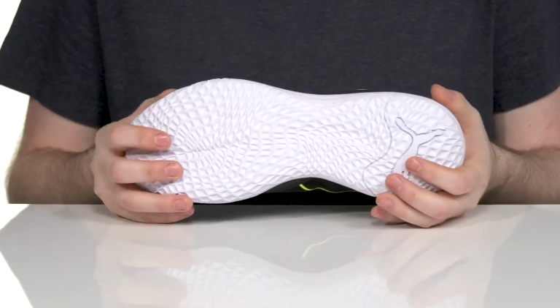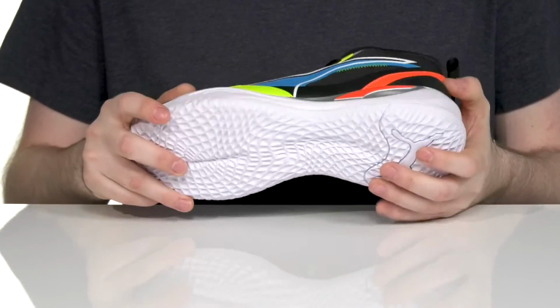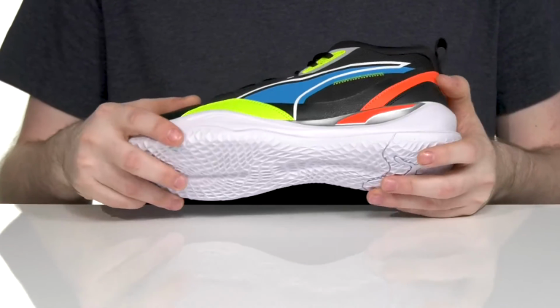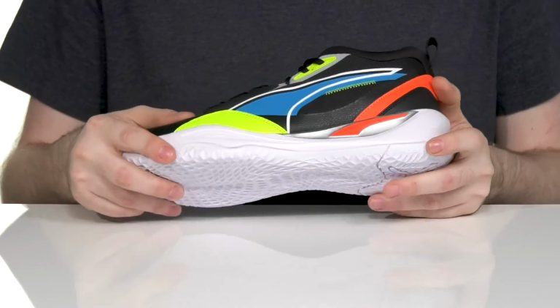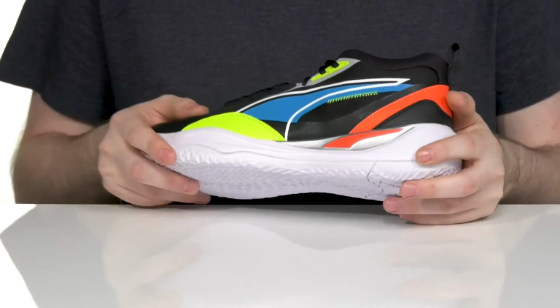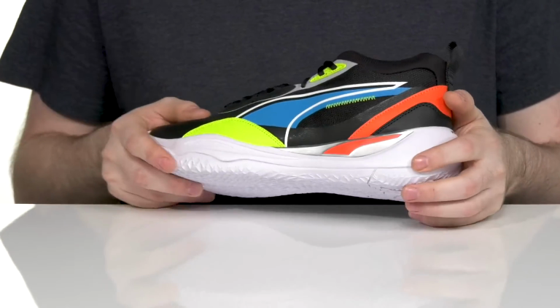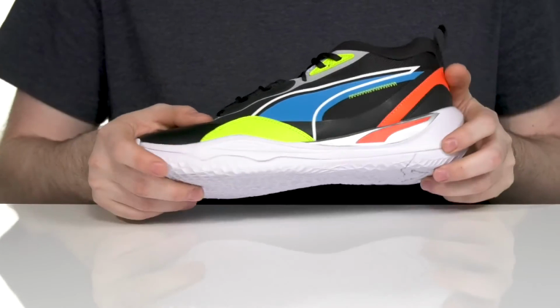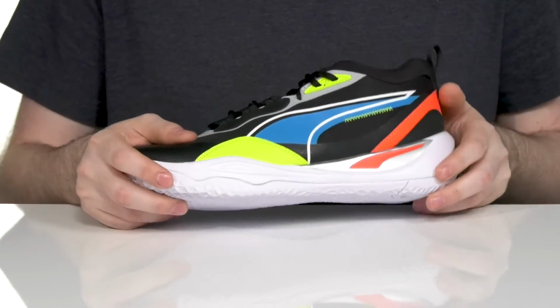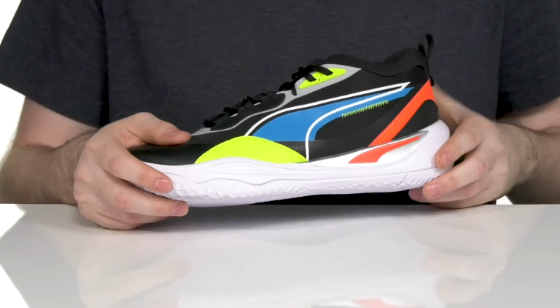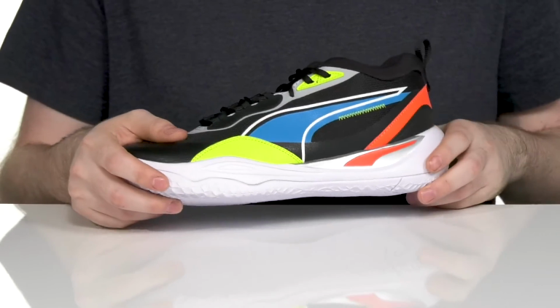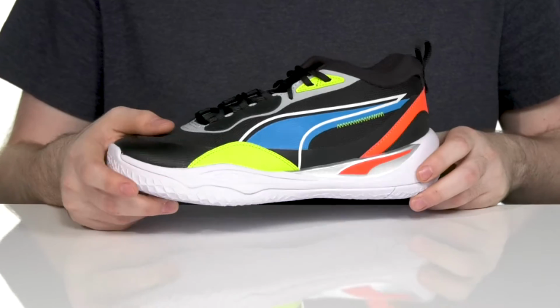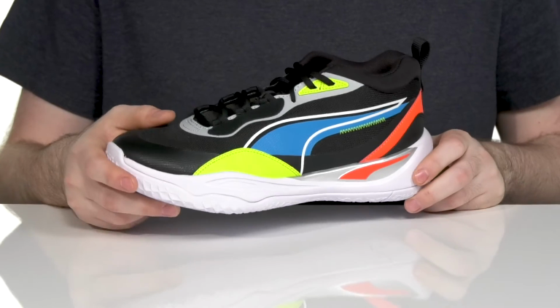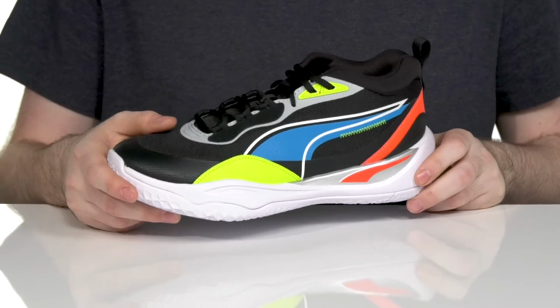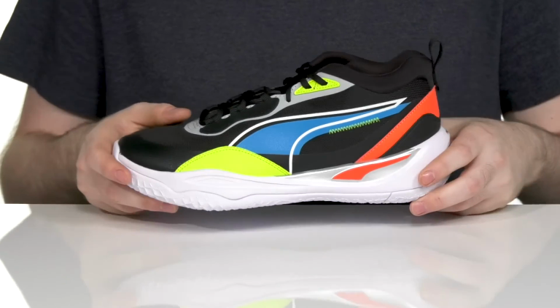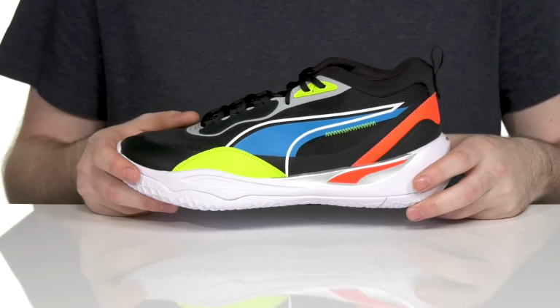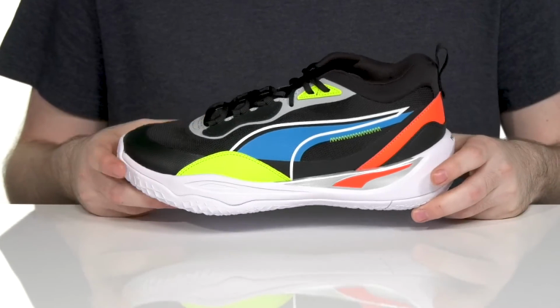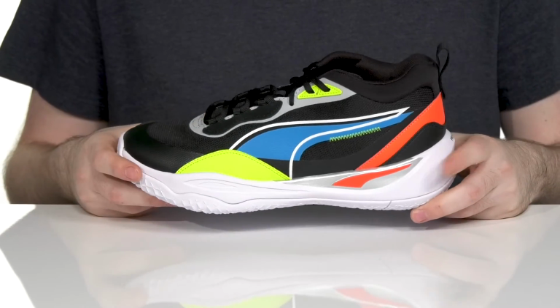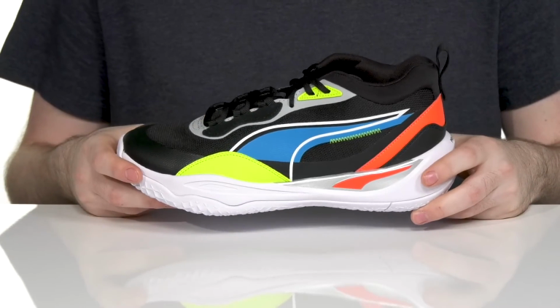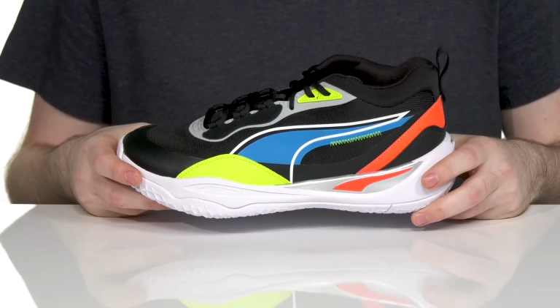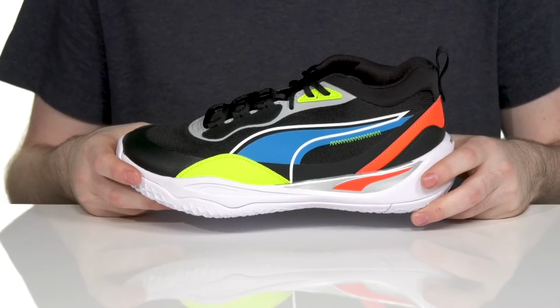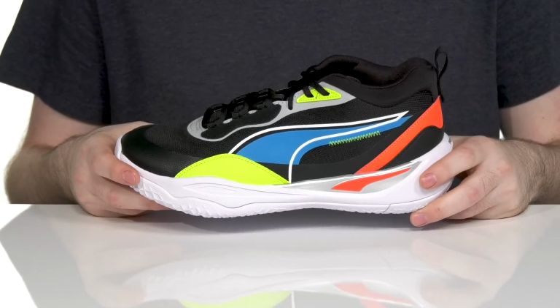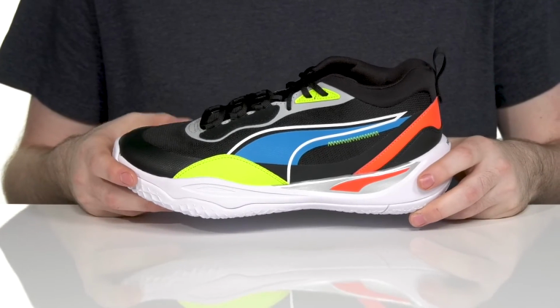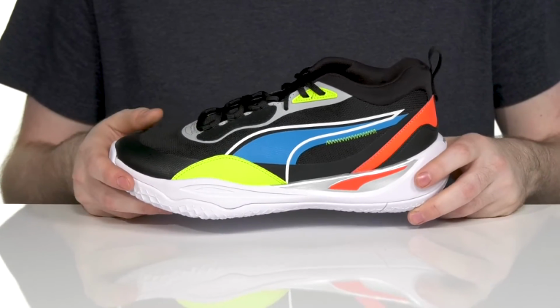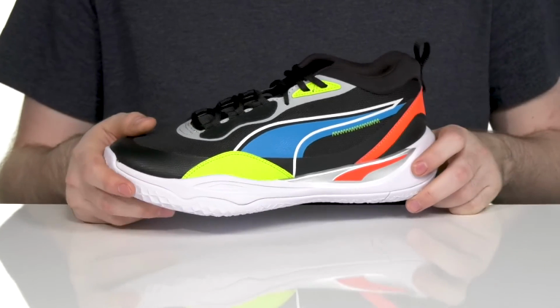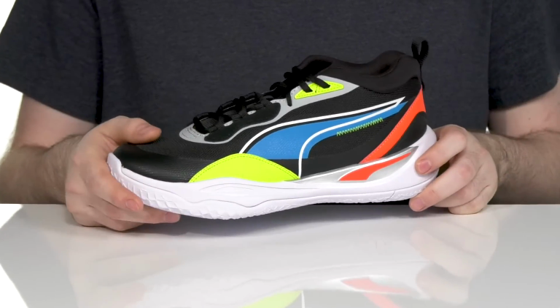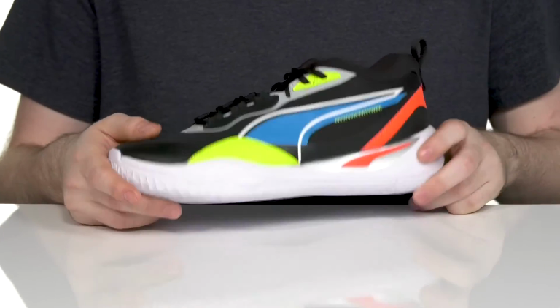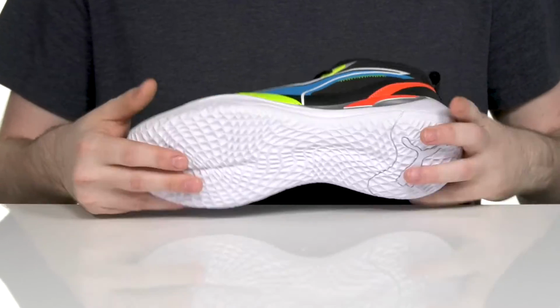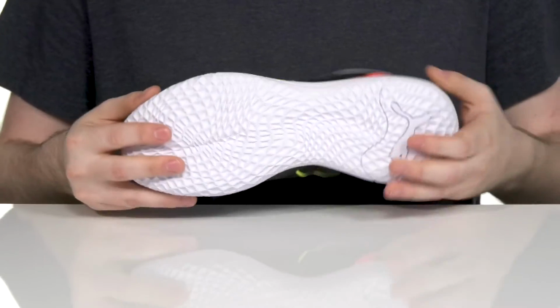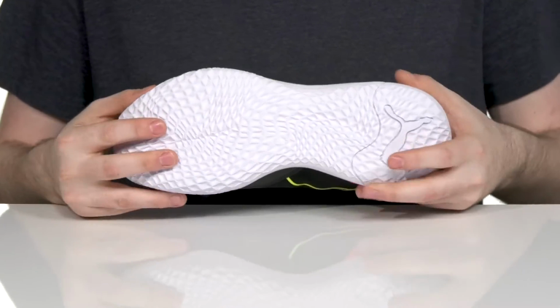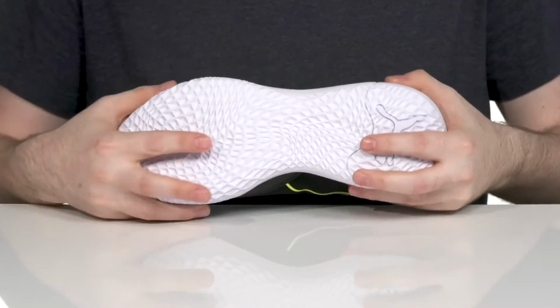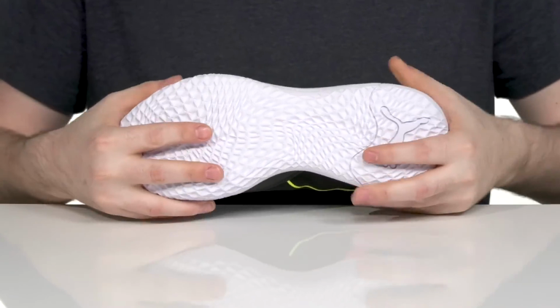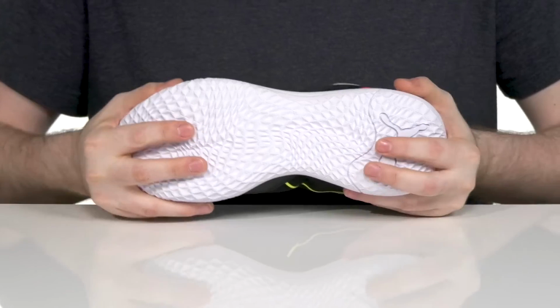The outsole offers peace of mind with its durable rubber. That grippy style will keep you sure-footed on indoor courts, and it's curved on every single side so you can add even more flair to your playstyle and move quickly.